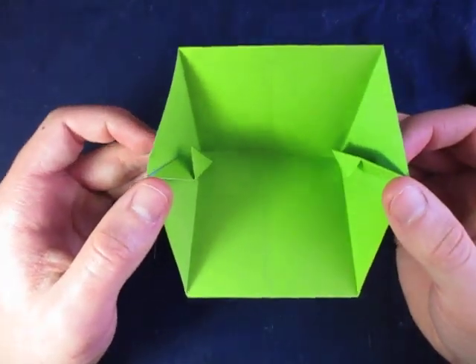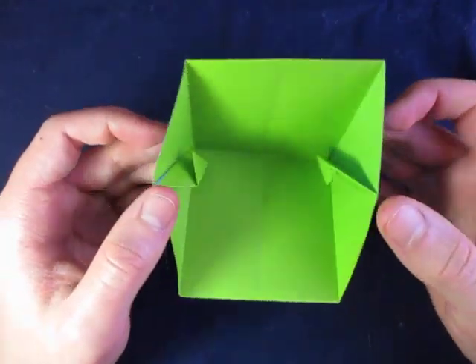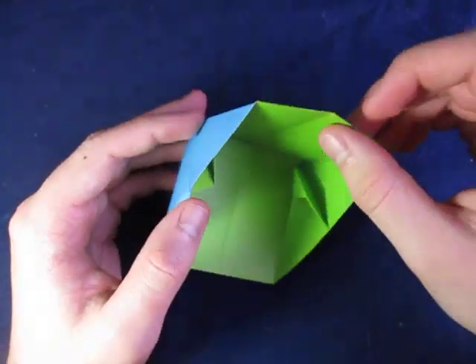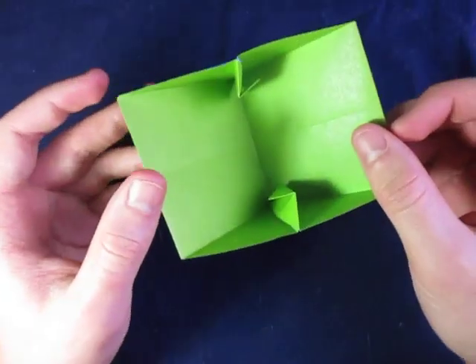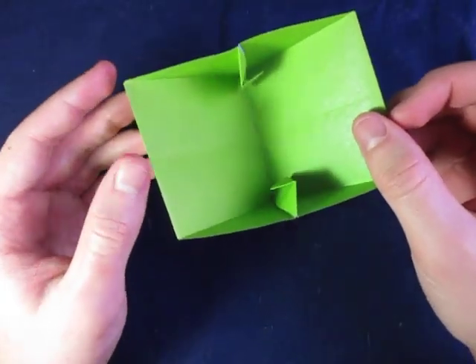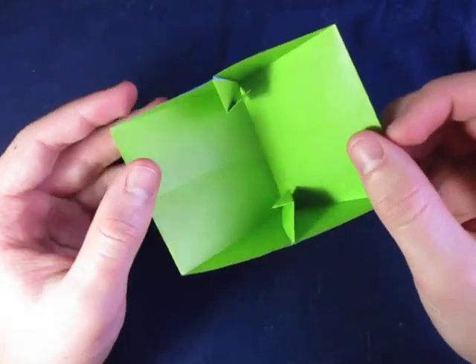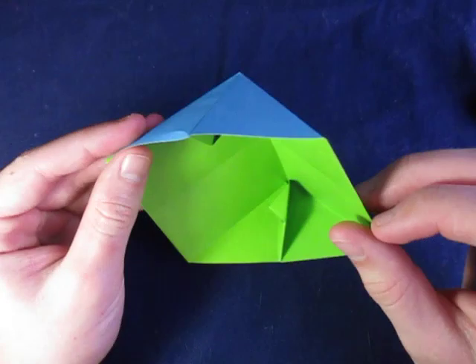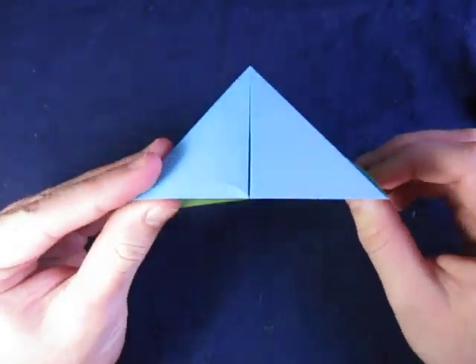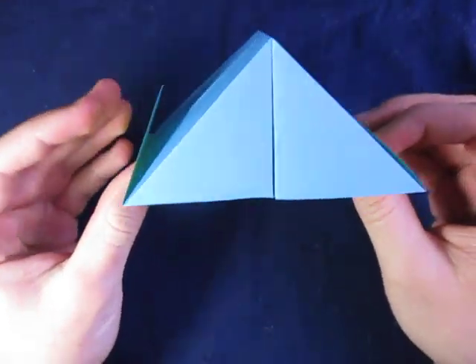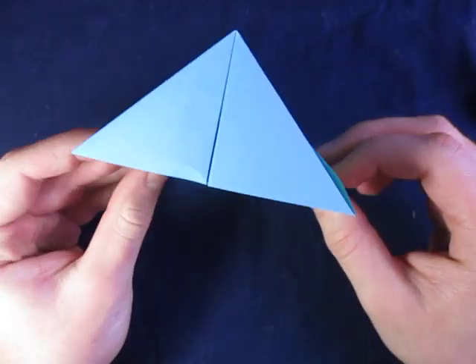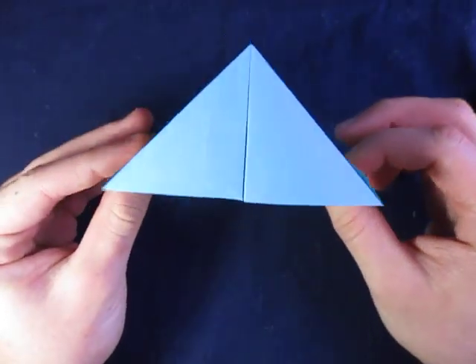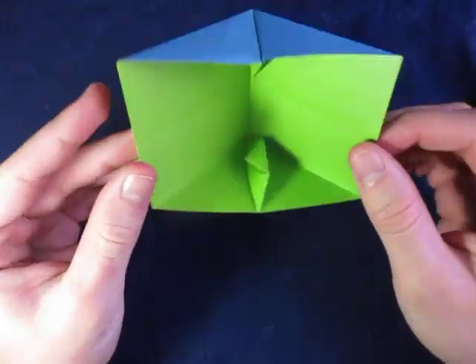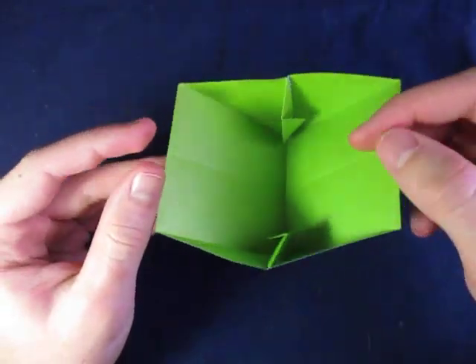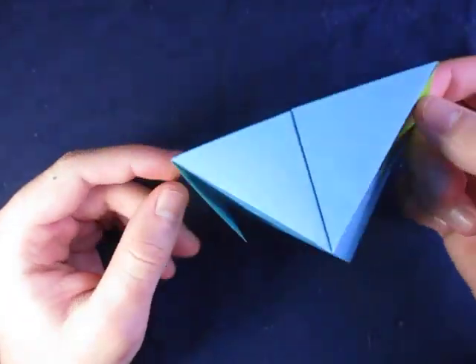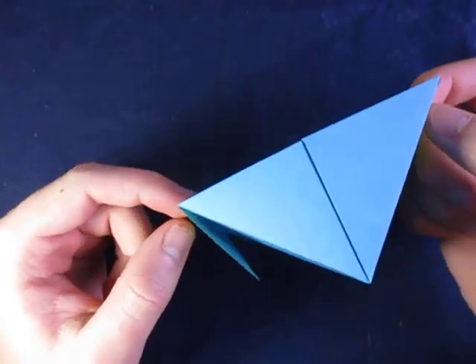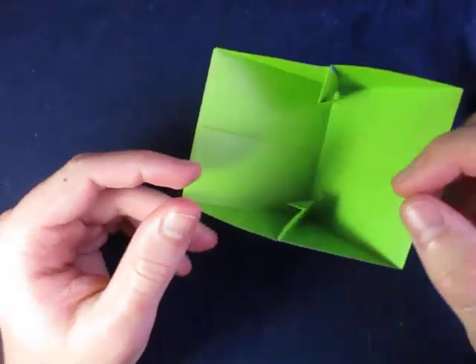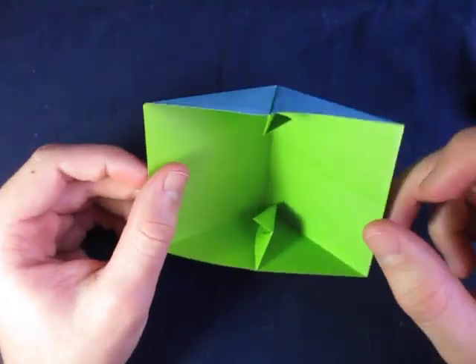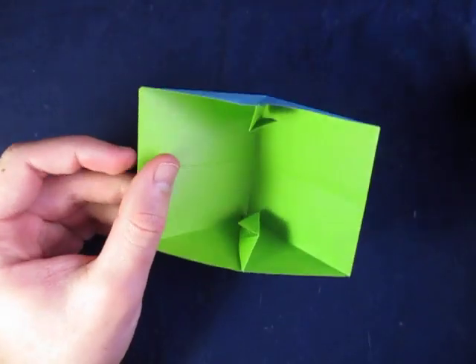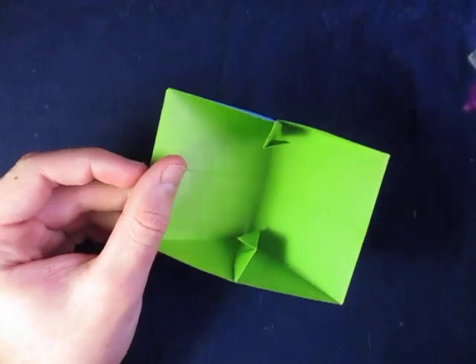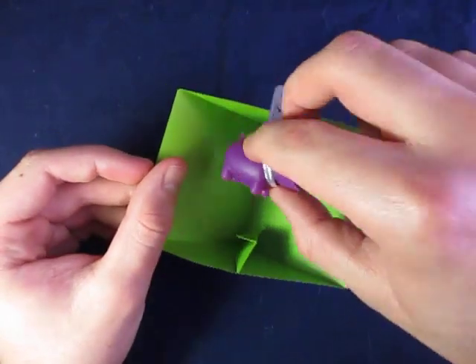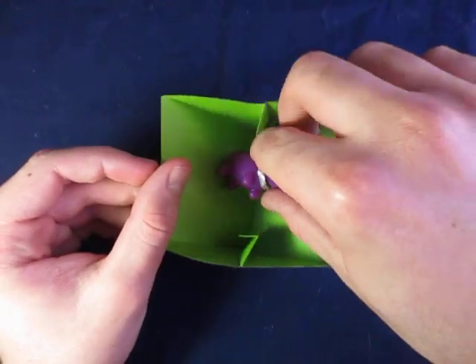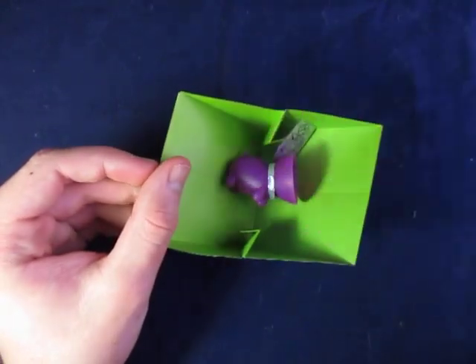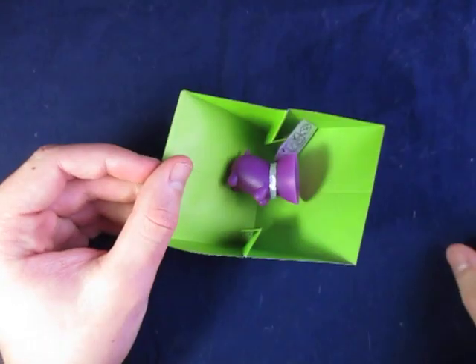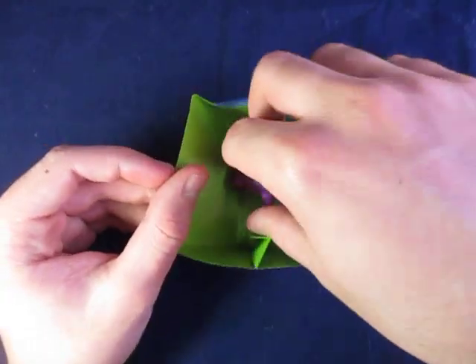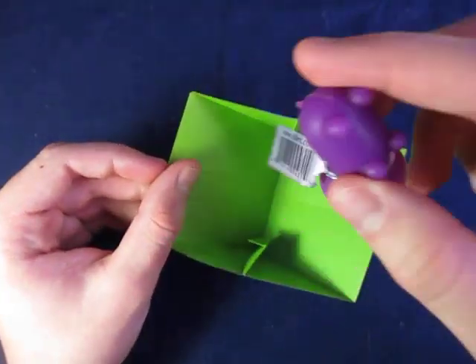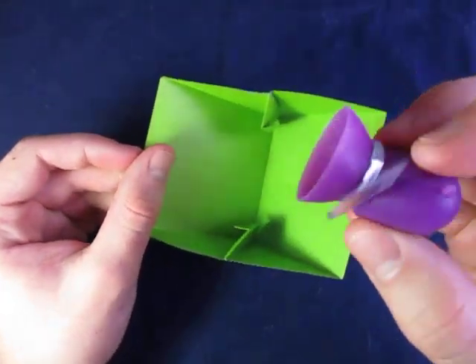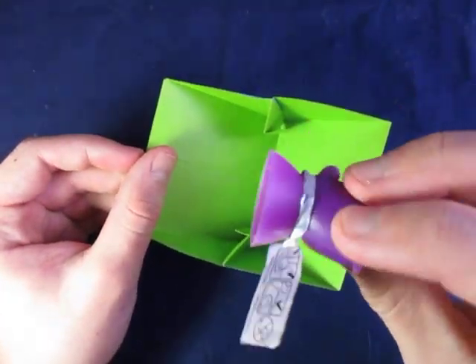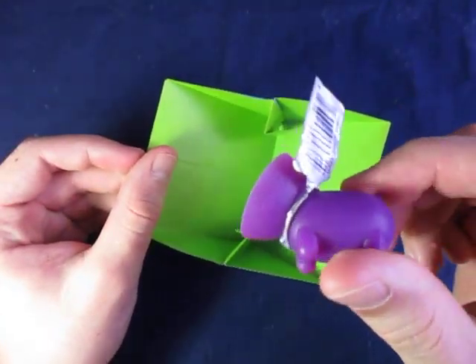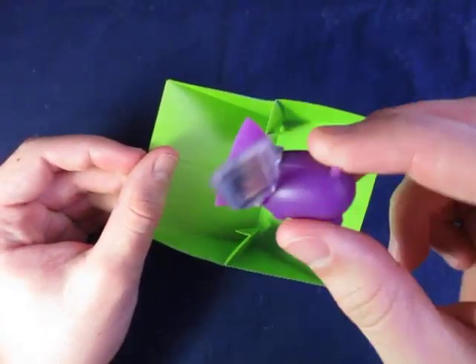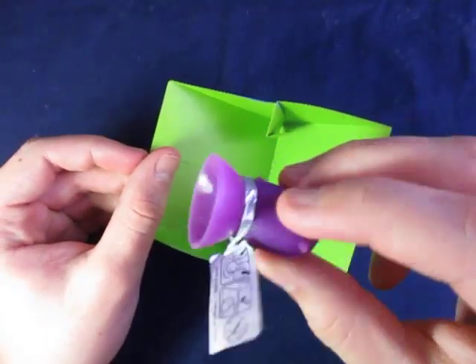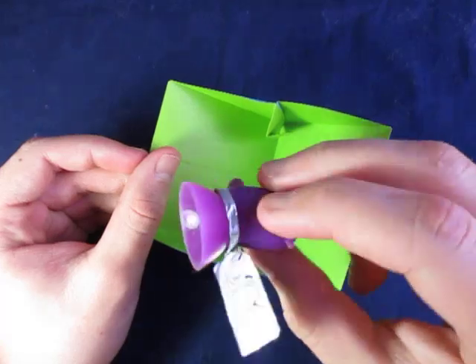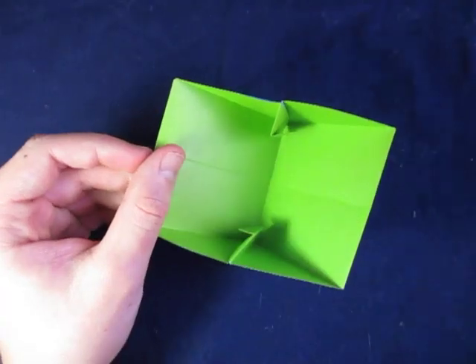This right here is a triangular container. You can see it's triangular on the sides, and it's a container, so you can put something inside. This is just a suction cup thing that I bought at GameStop.